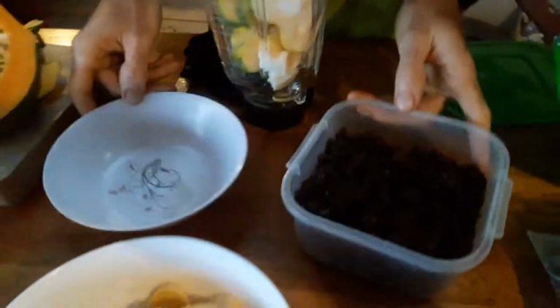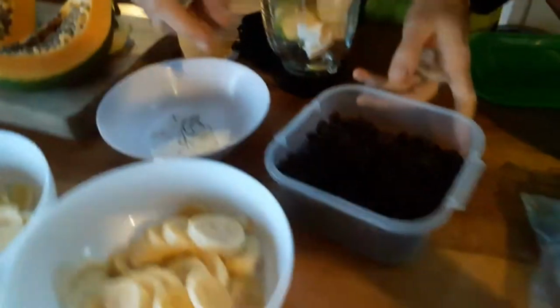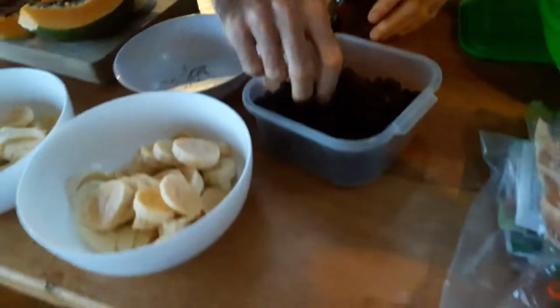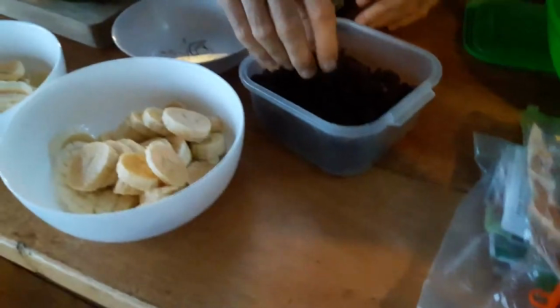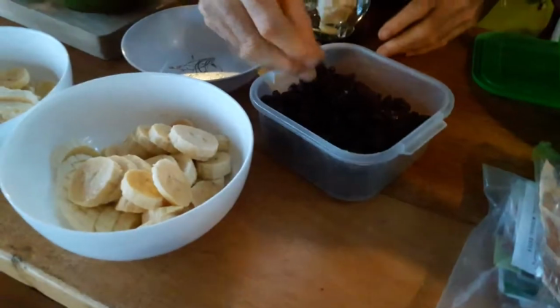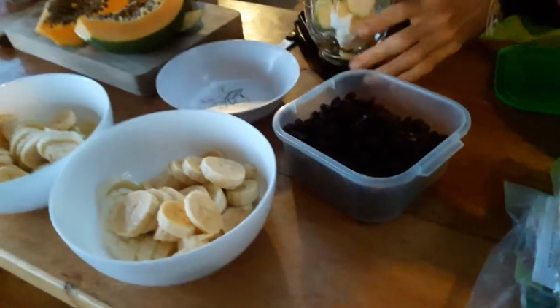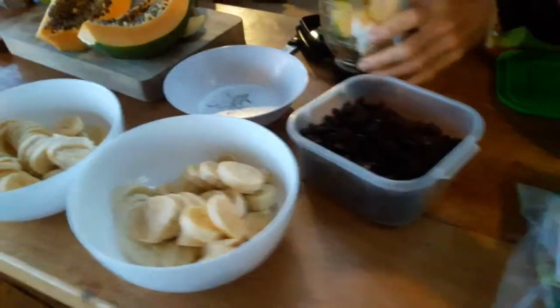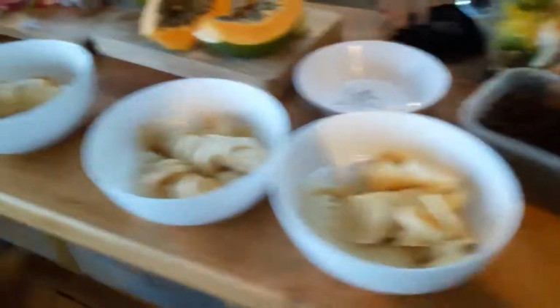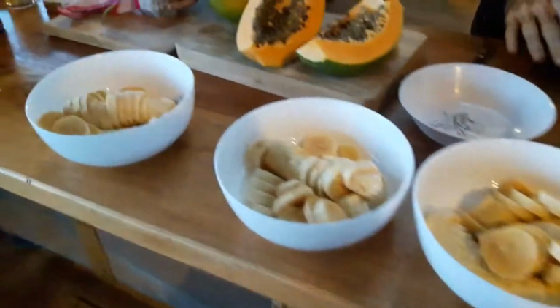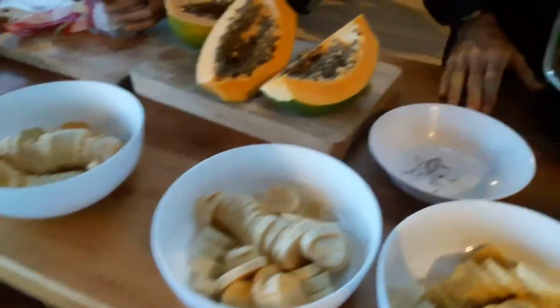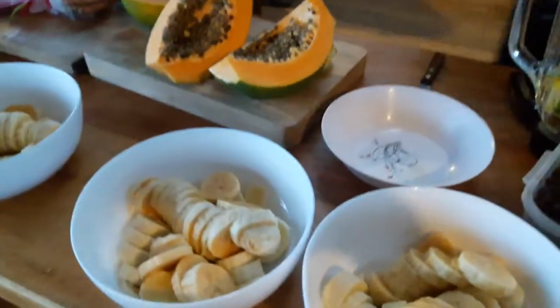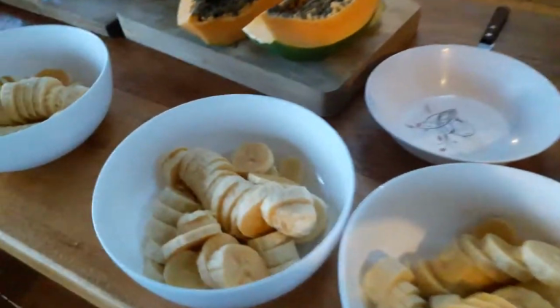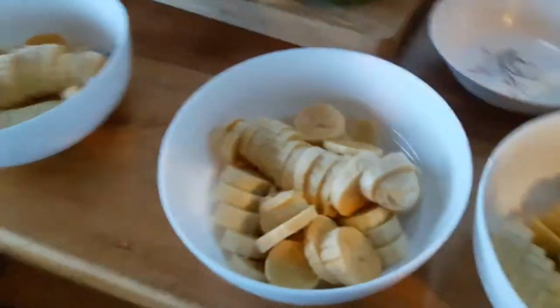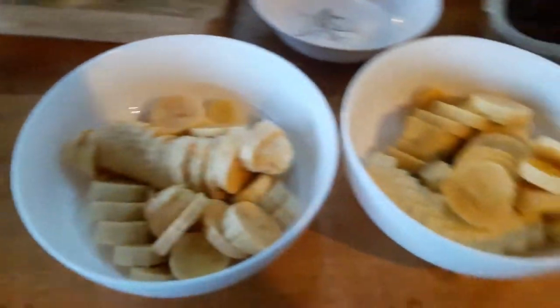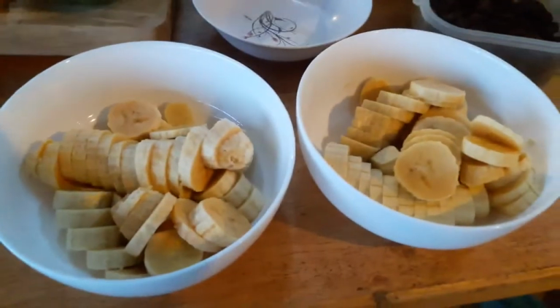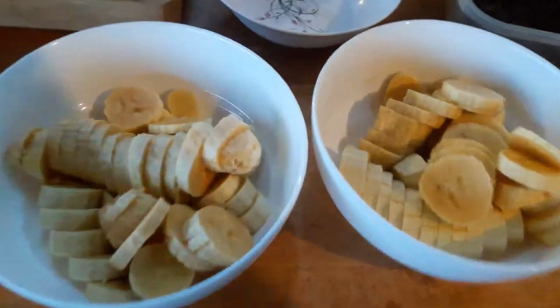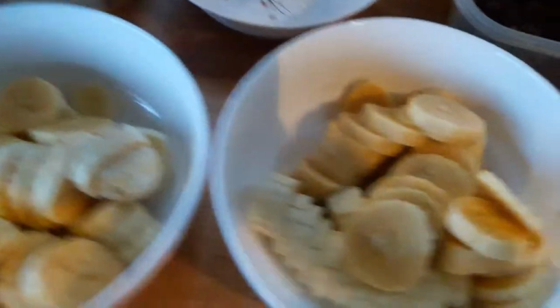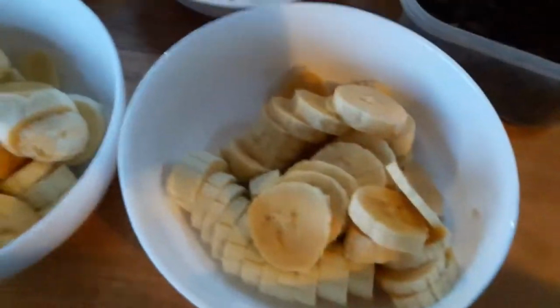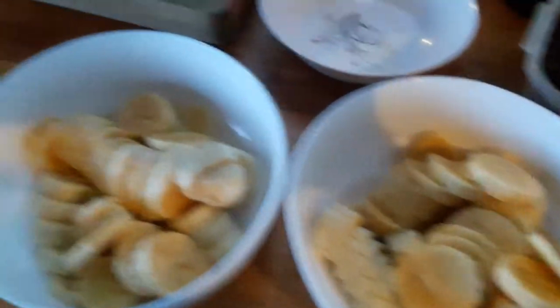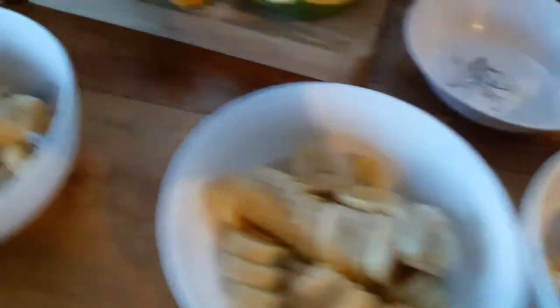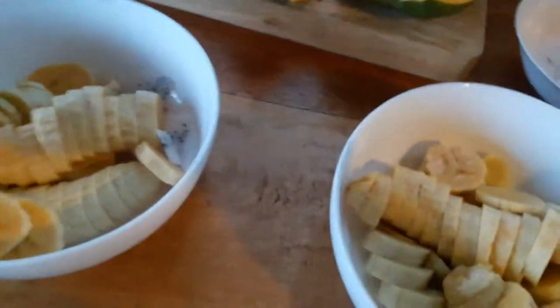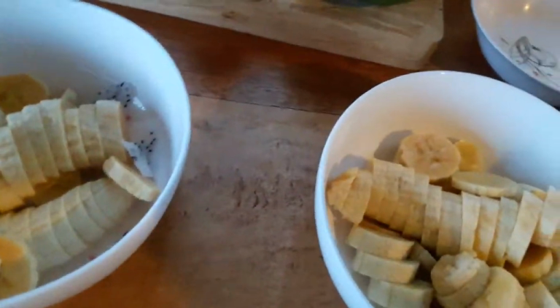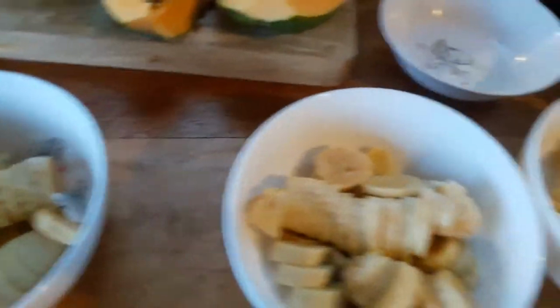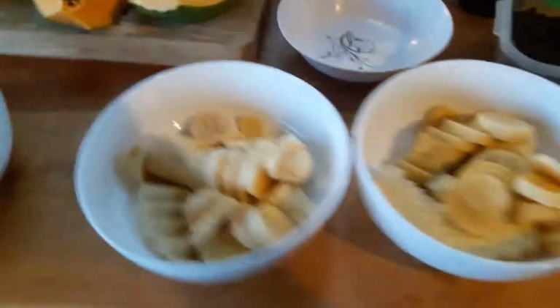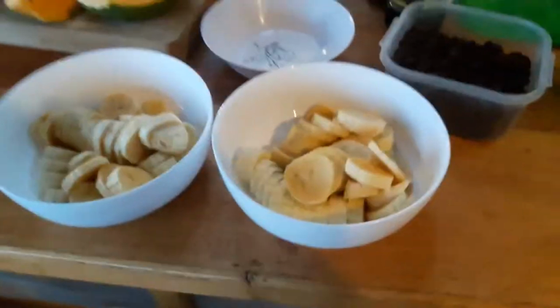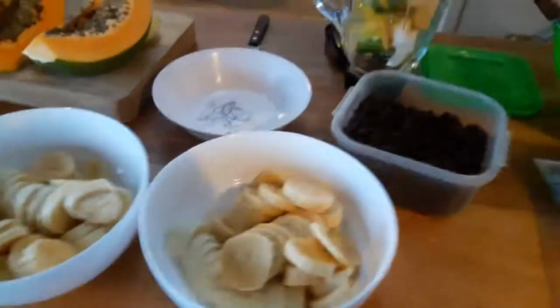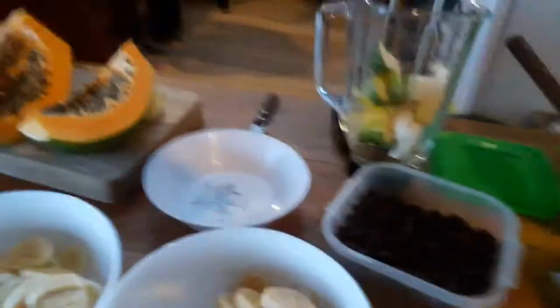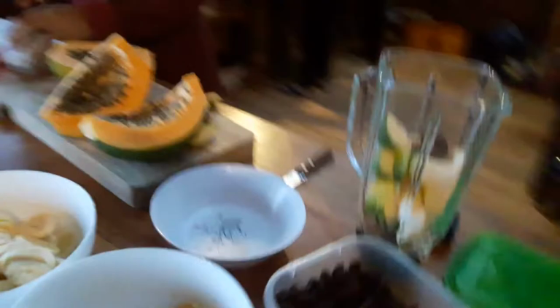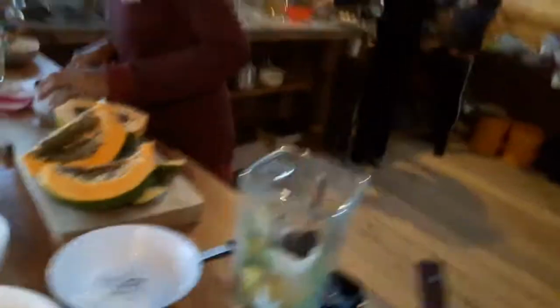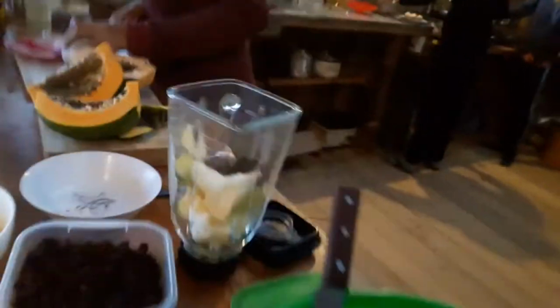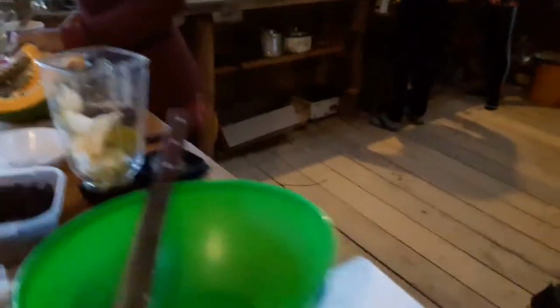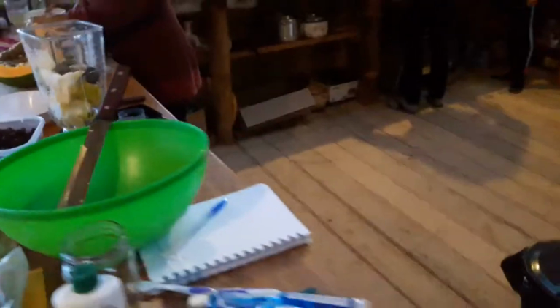Here we got some raisins — pretty good for breakfast, you just got to put them on top of your dish and it's all set. And here we got the bananas, chopped up into little pieces — pretty good for getting your stomach ready for the day.